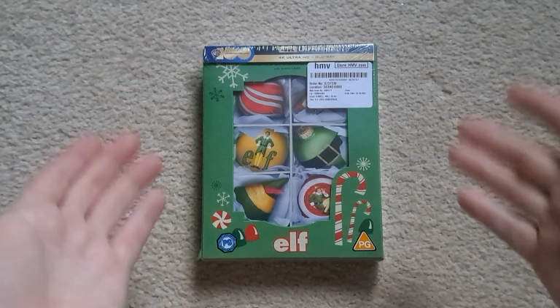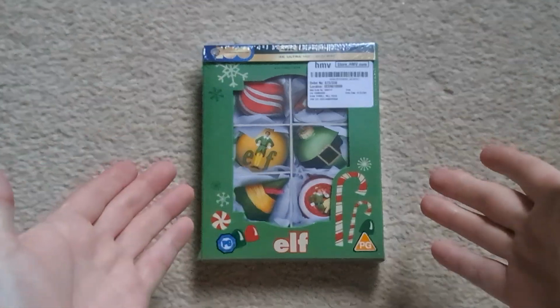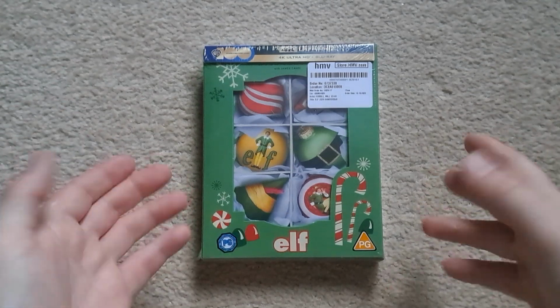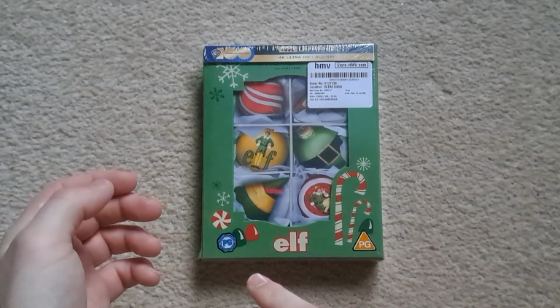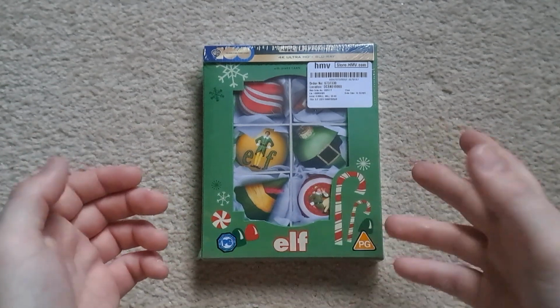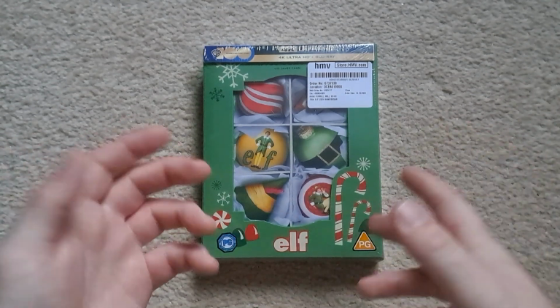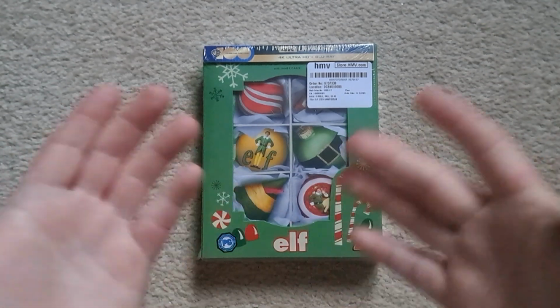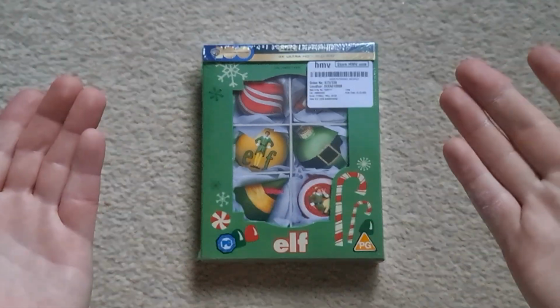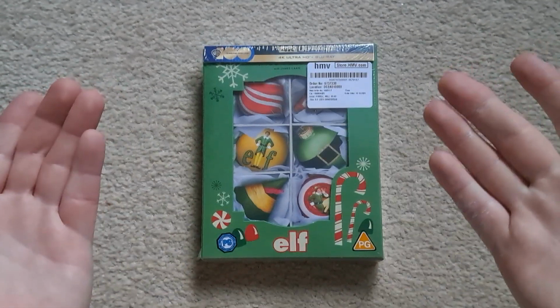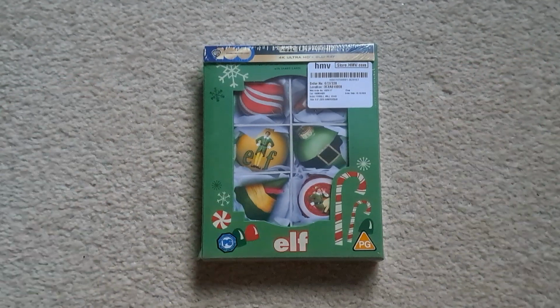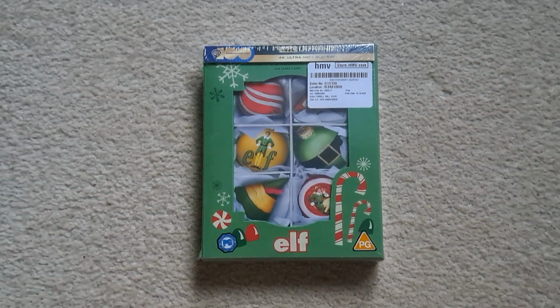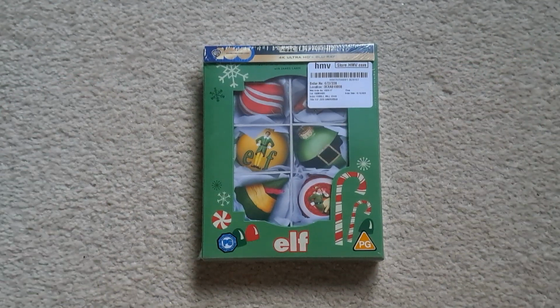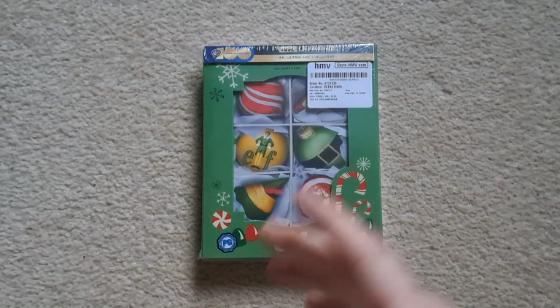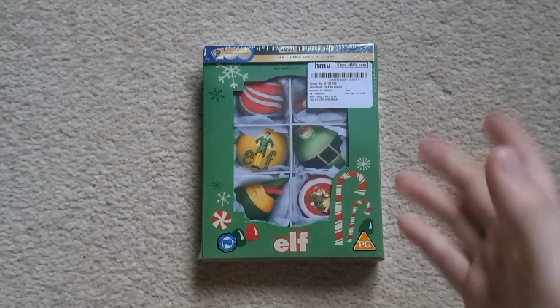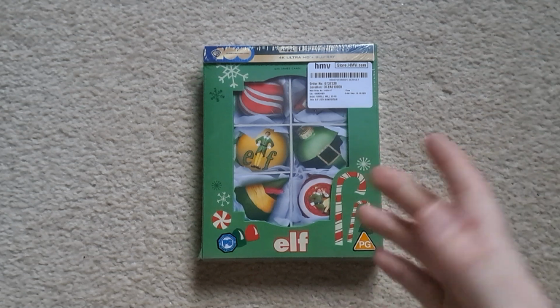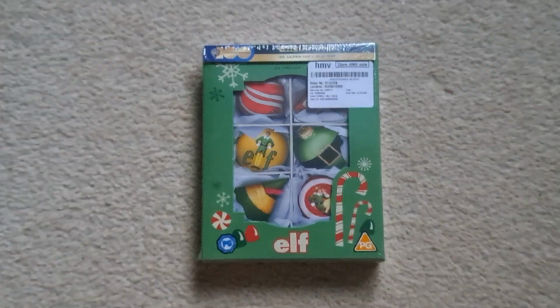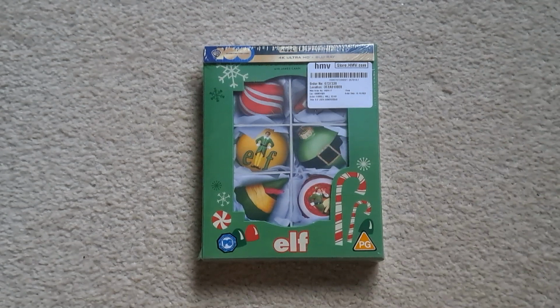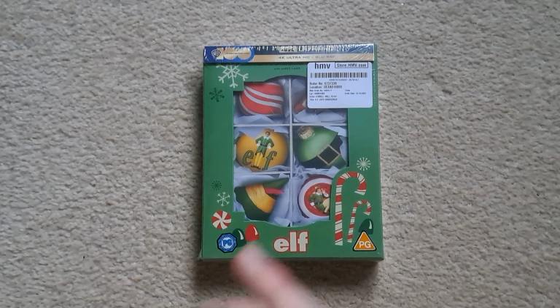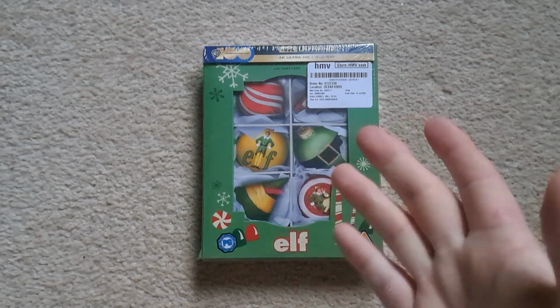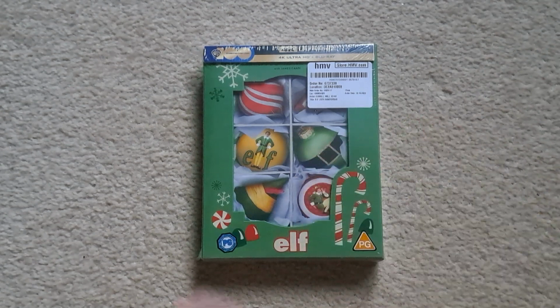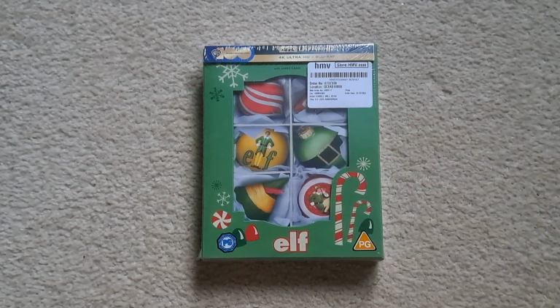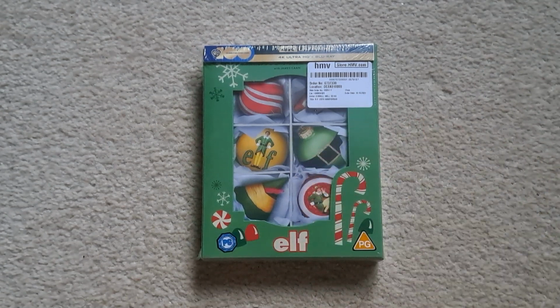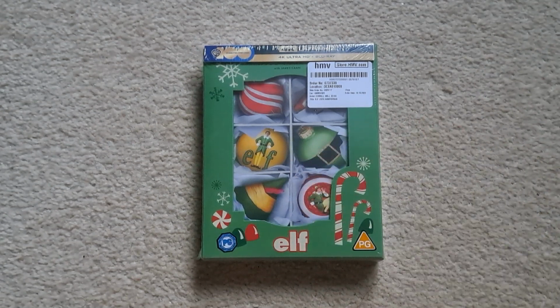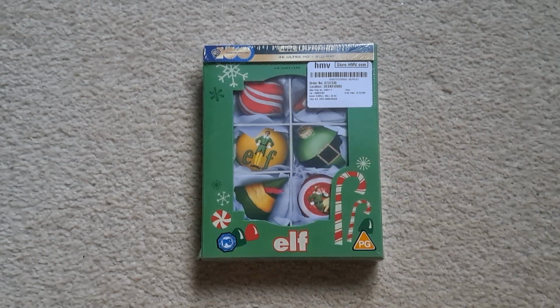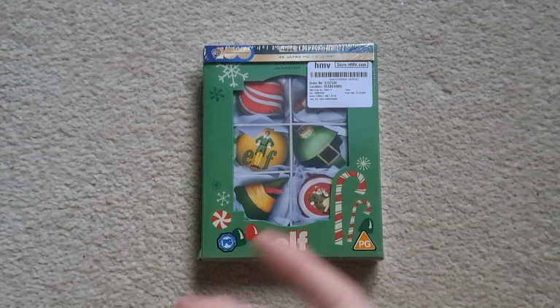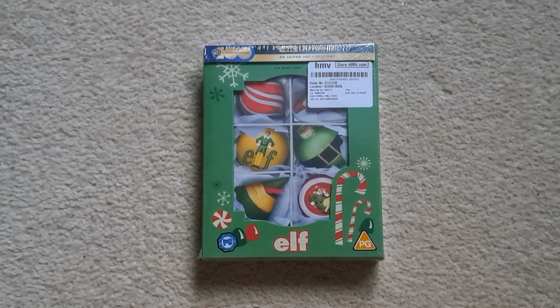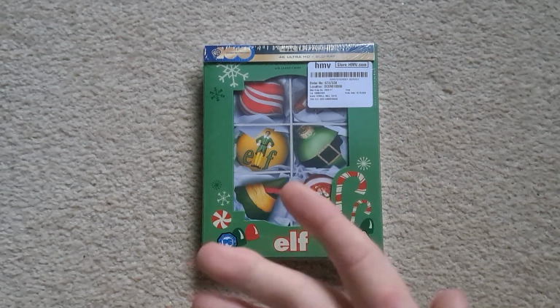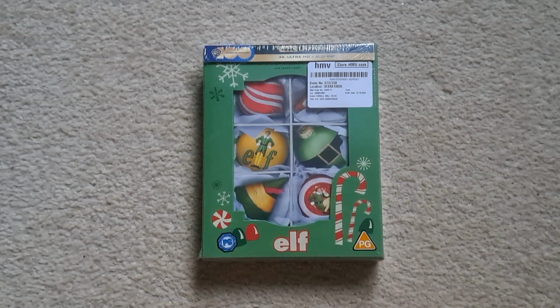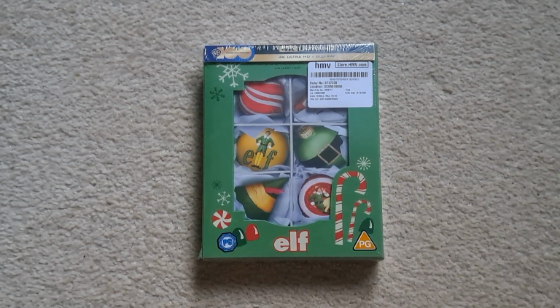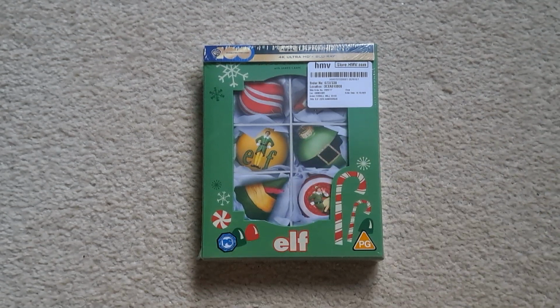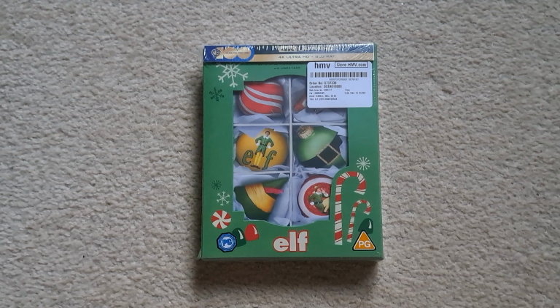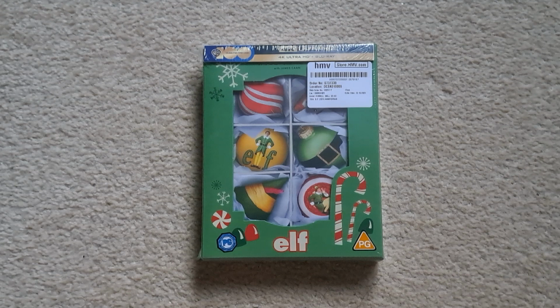Bought with HMV as soon as it got announced, because to be honest it's actually one of my absolute favourite films. I think it's NIS and Die Hard. Die Hard is a Christmas film in my opinion, probably a lot of people would disagree with that.